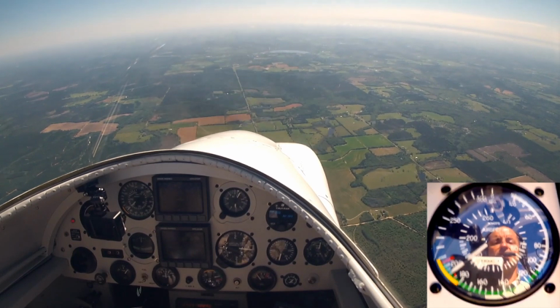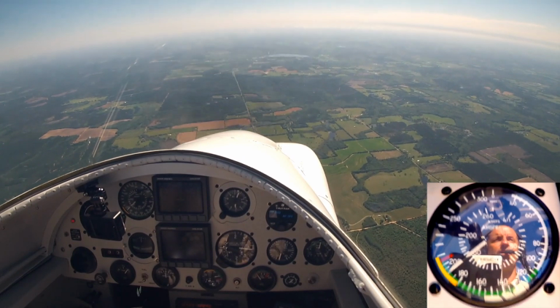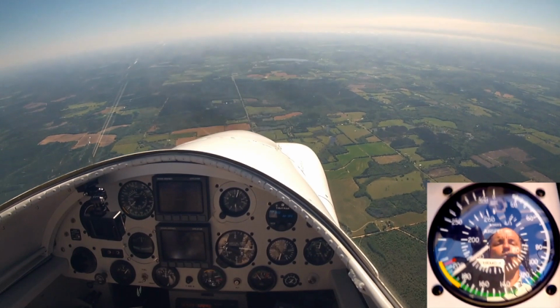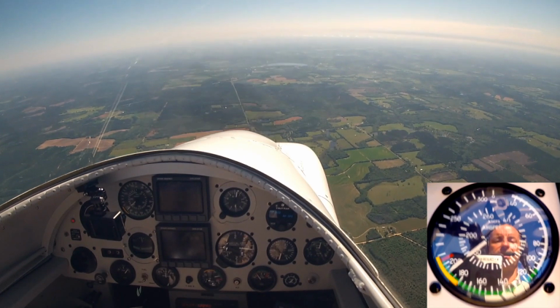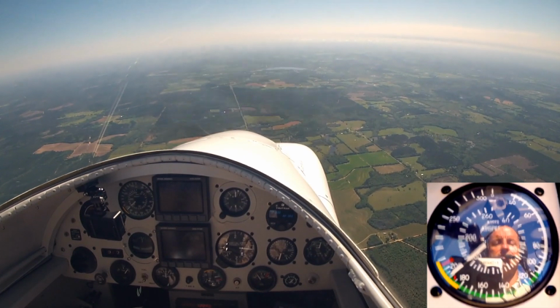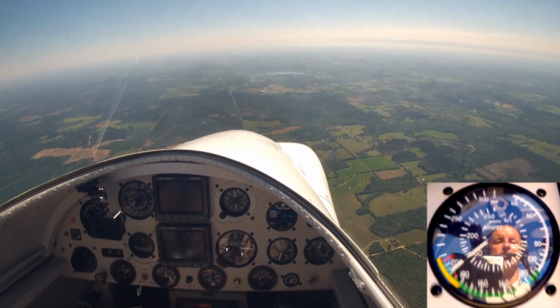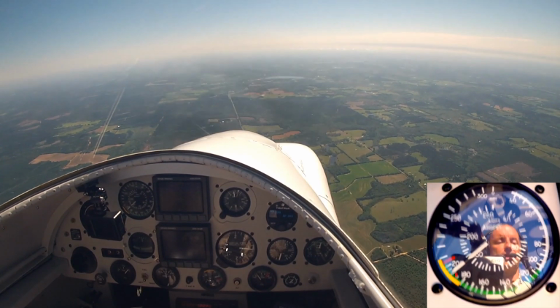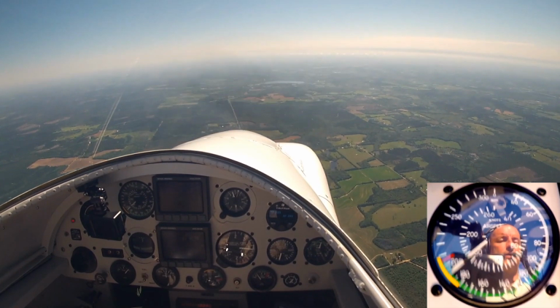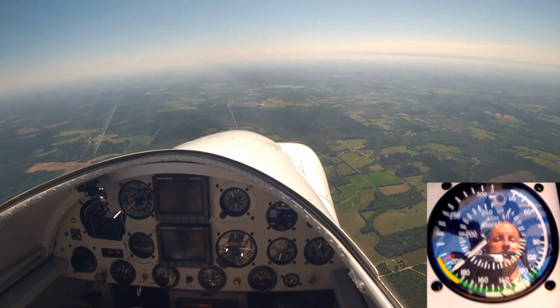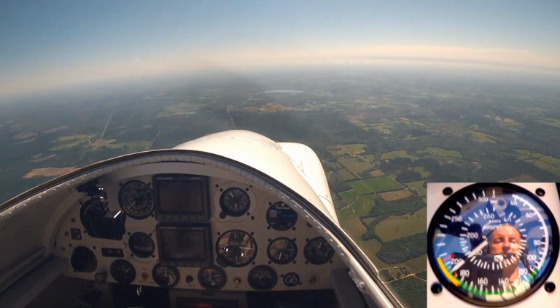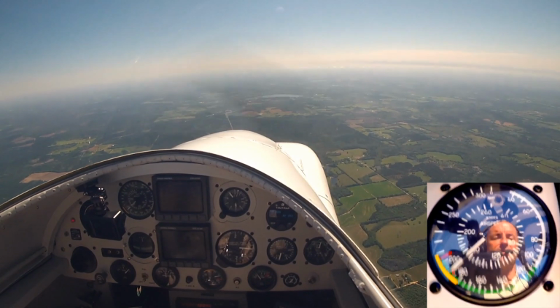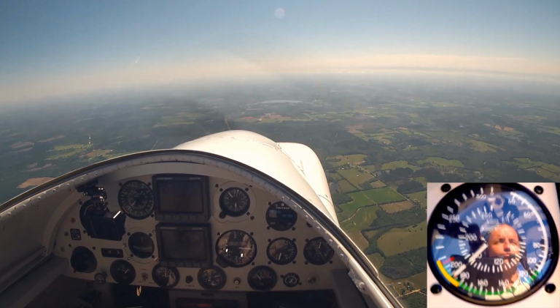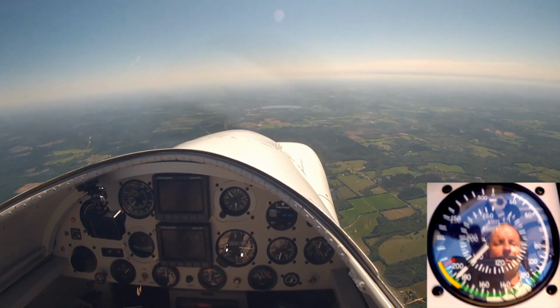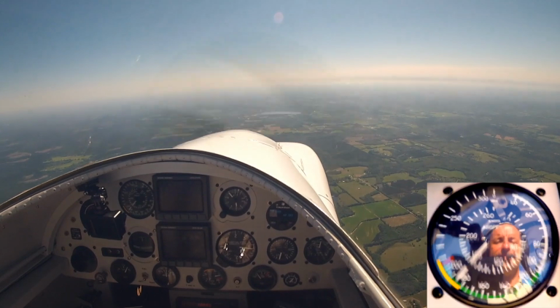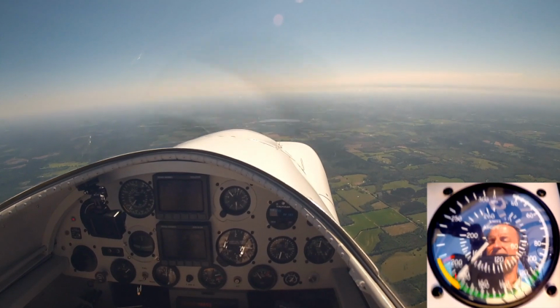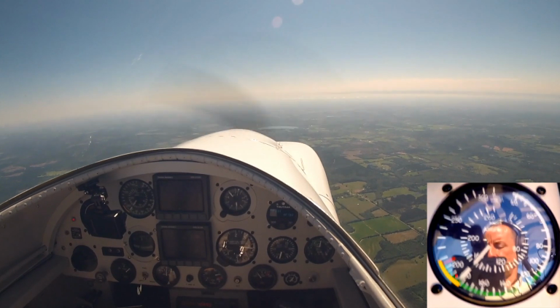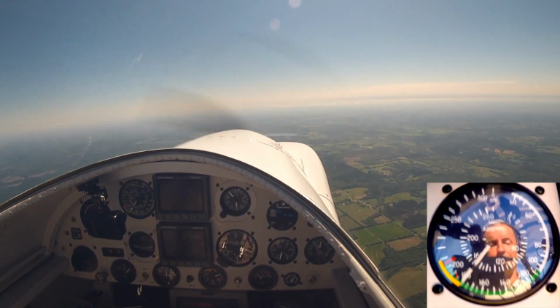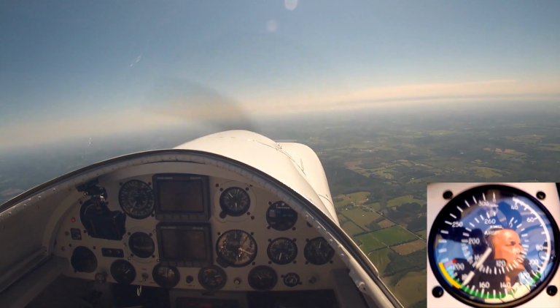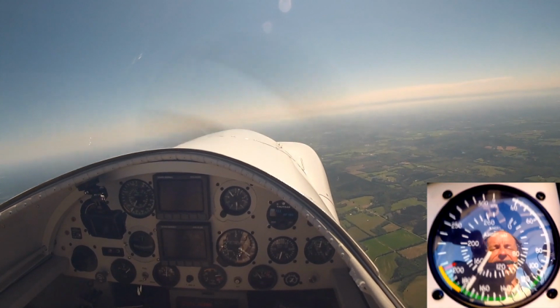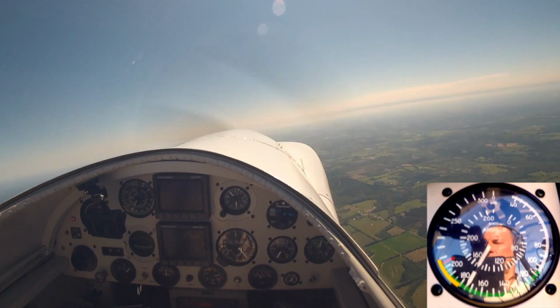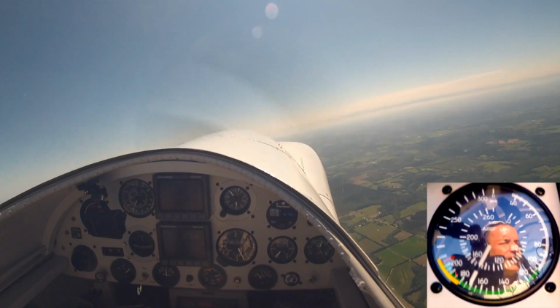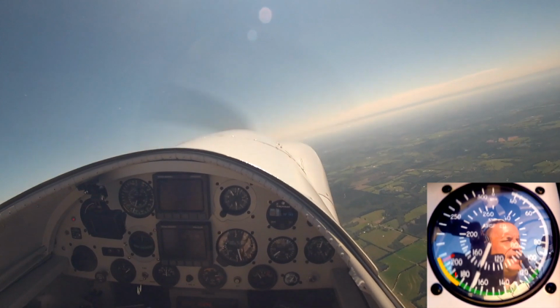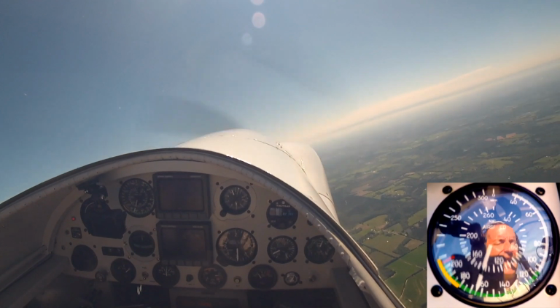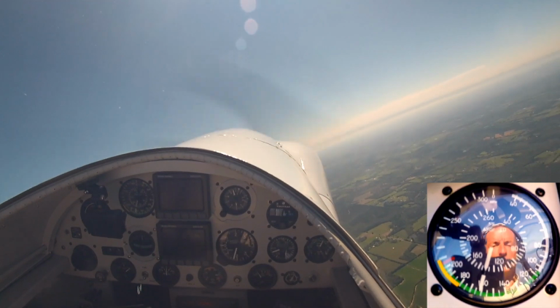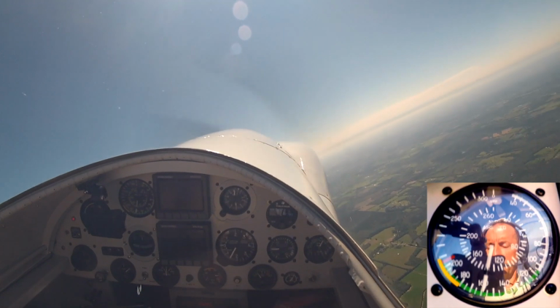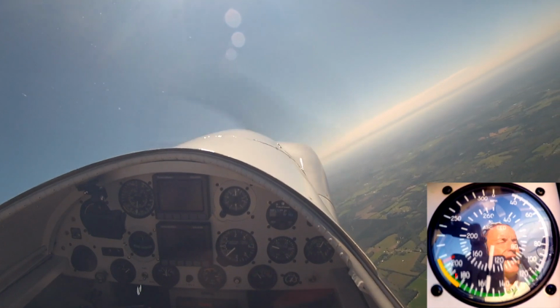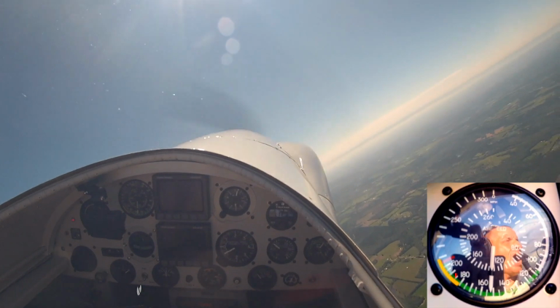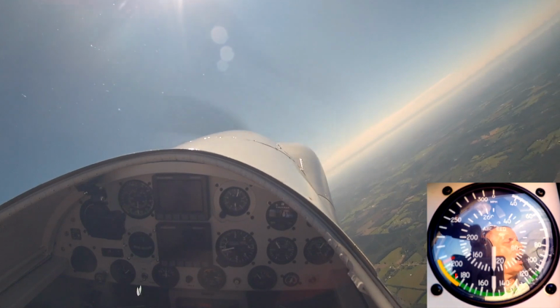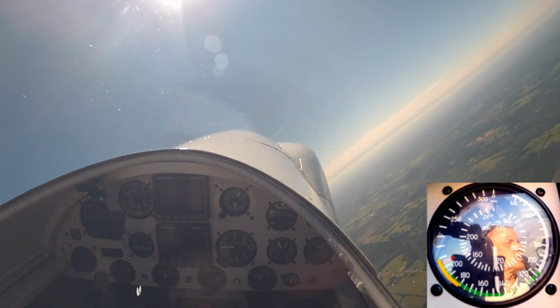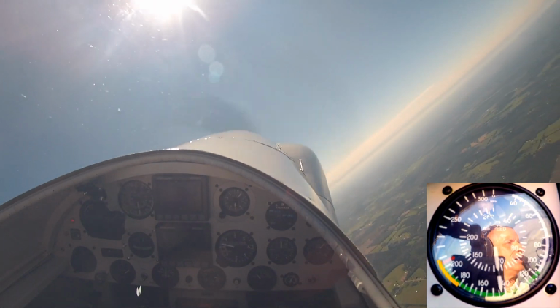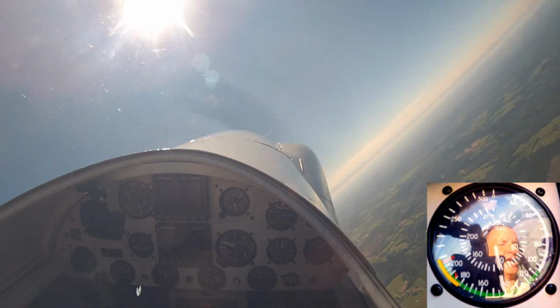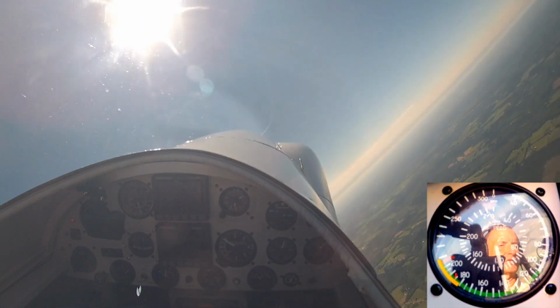Right now, I've got well in excess of 10 G's available if I was to snatch the stick. Now let's take the airplane up, do that again on speed, and take a look at how our airspeed behaves.